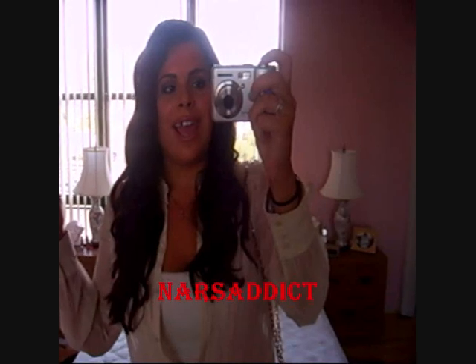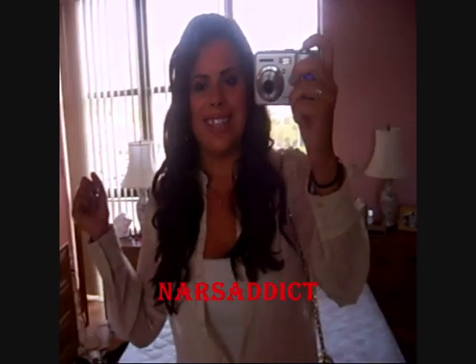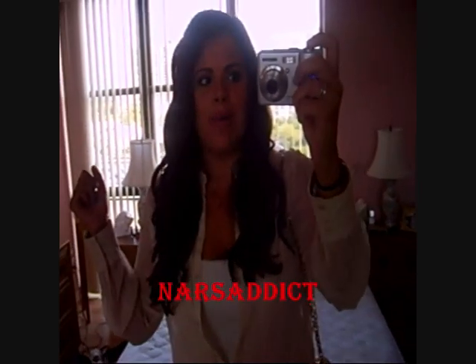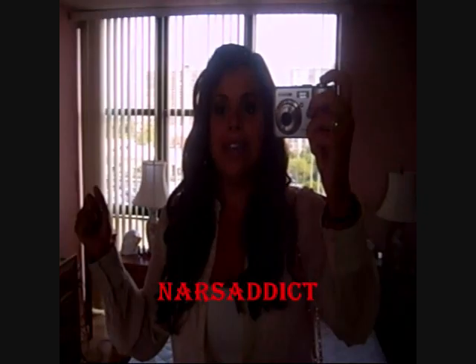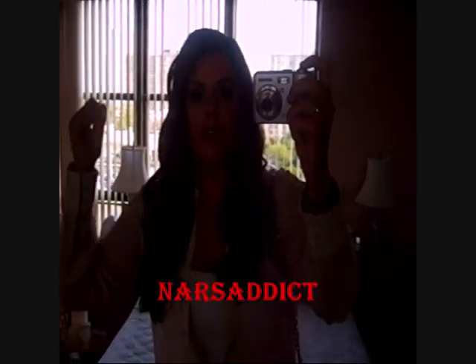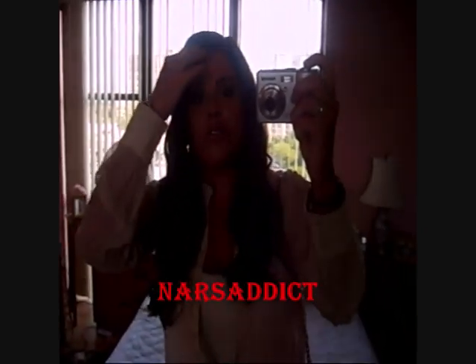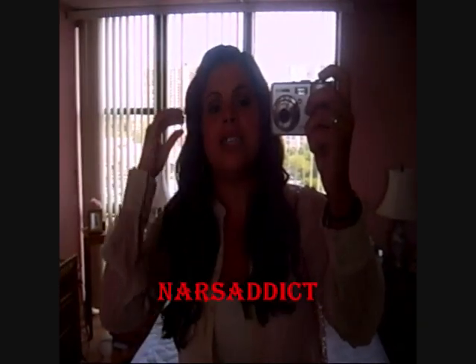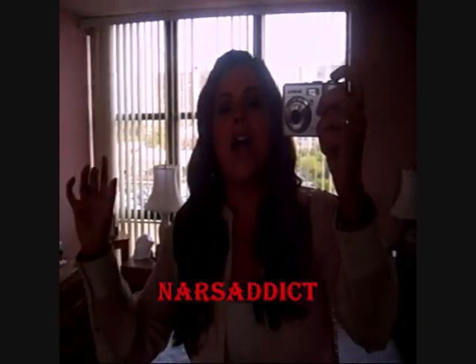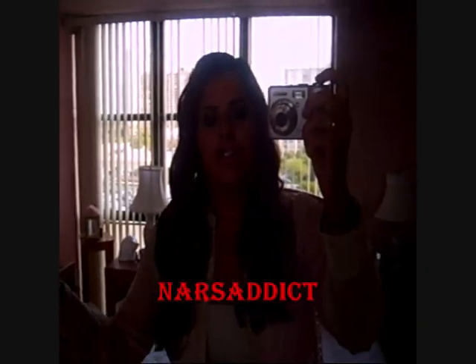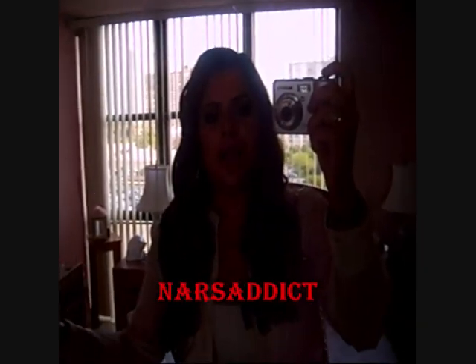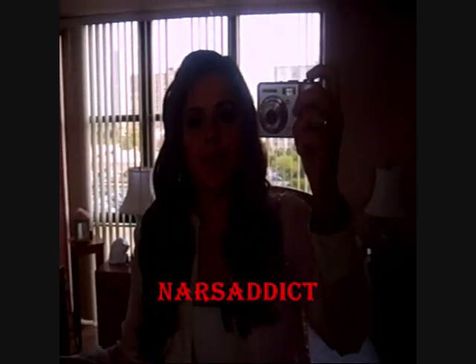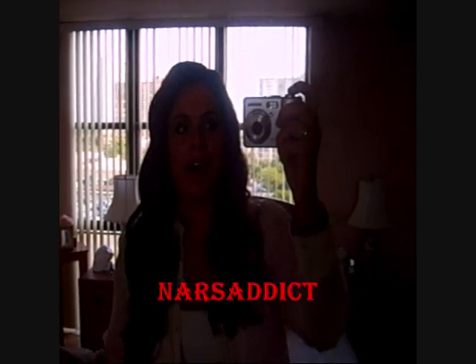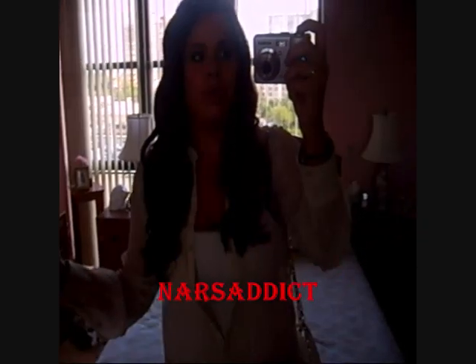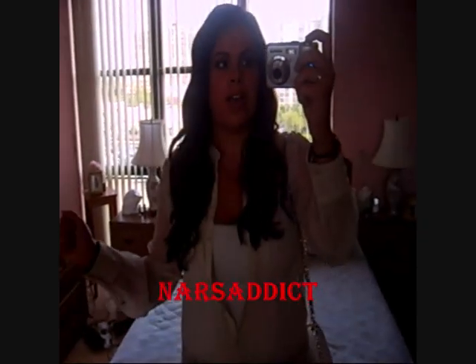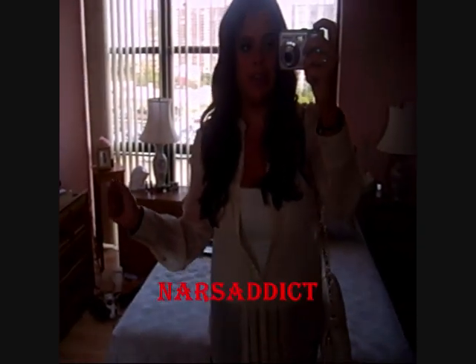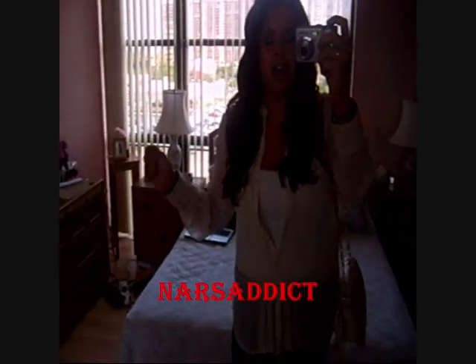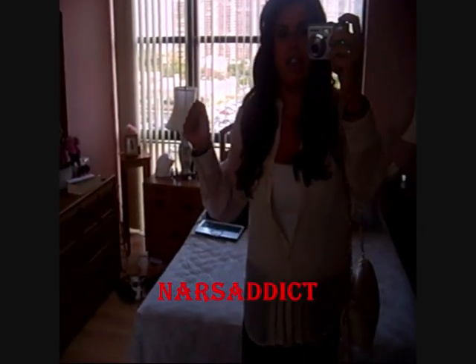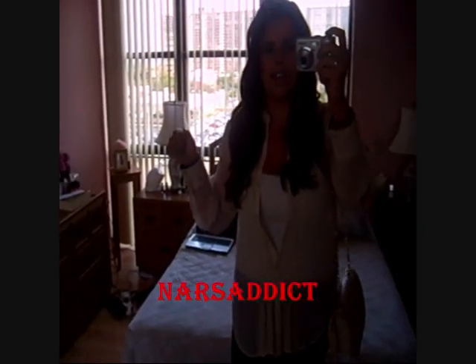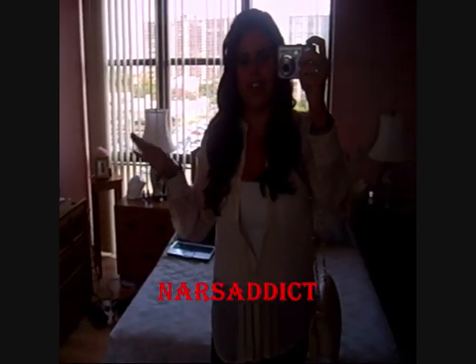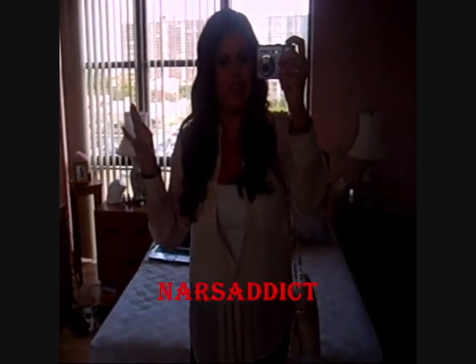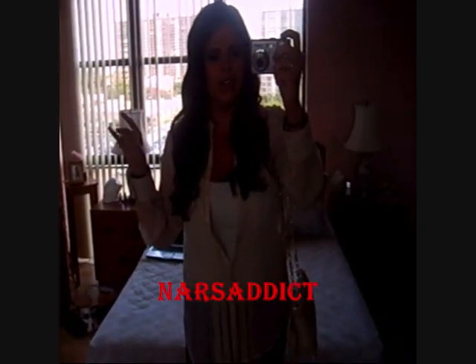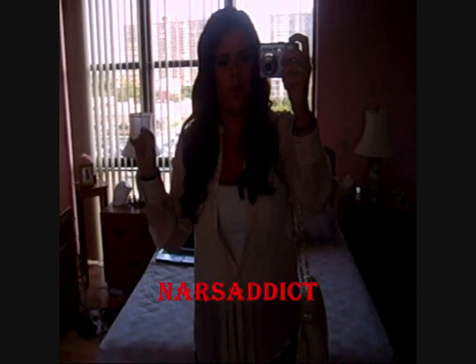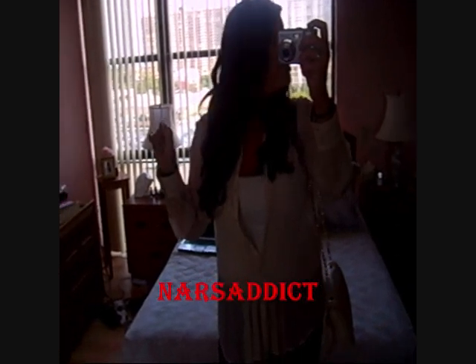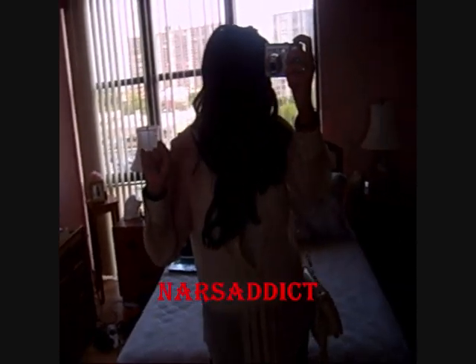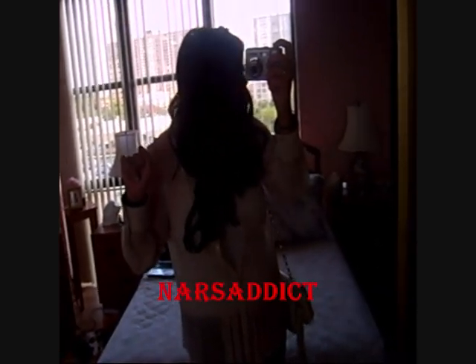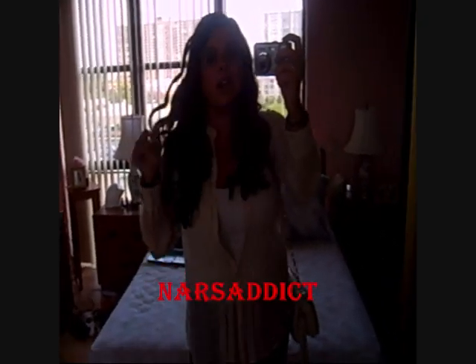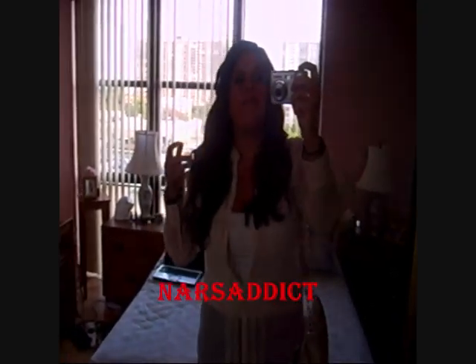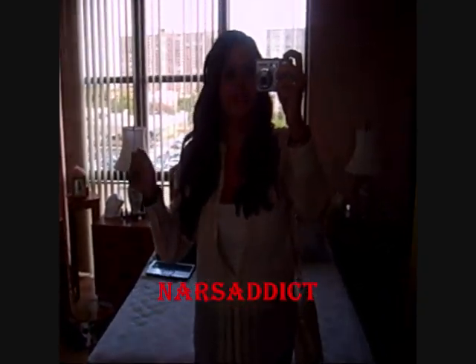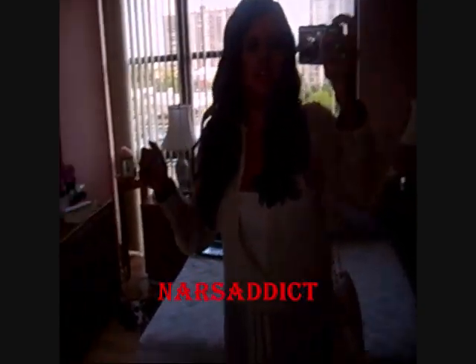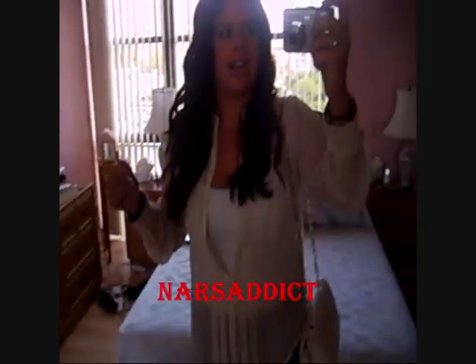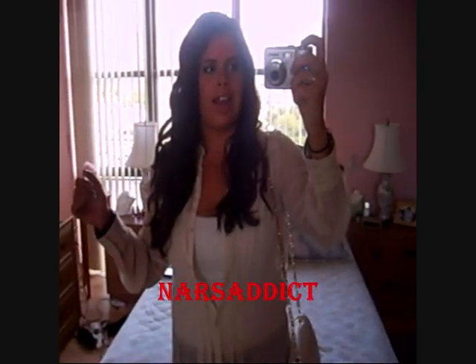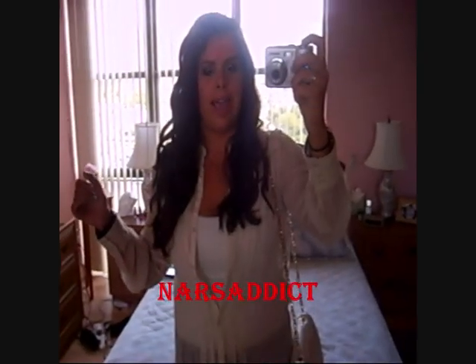Hey guys, so I'm about to leave for Judy Times Miami meetup, and I just wanted to do a quick outfit of the night slash day. I mean, it's already 4:51, but it's still like super light outside in Miami.